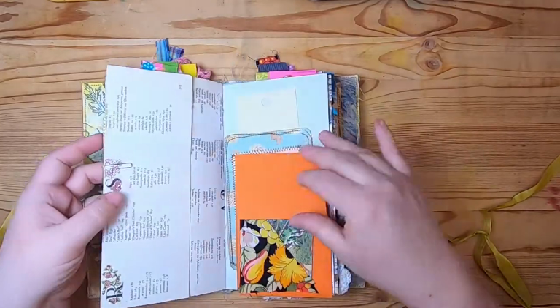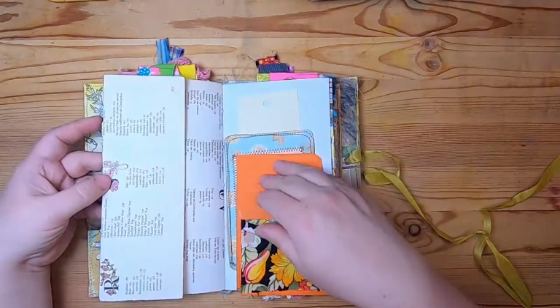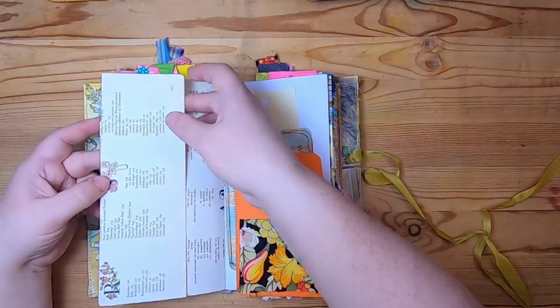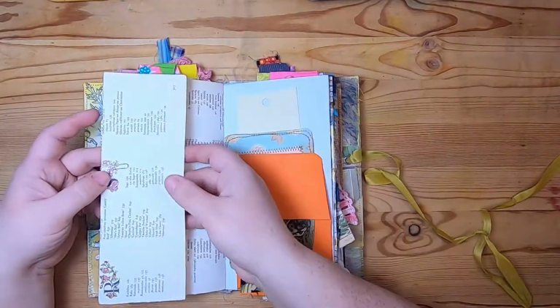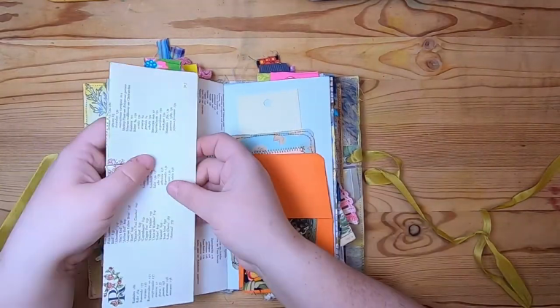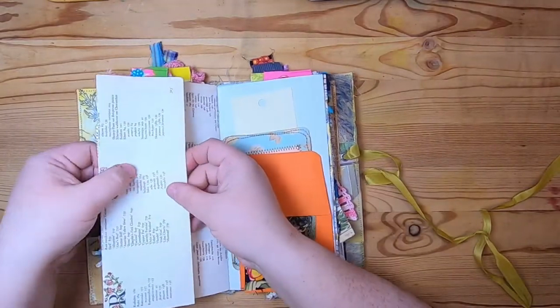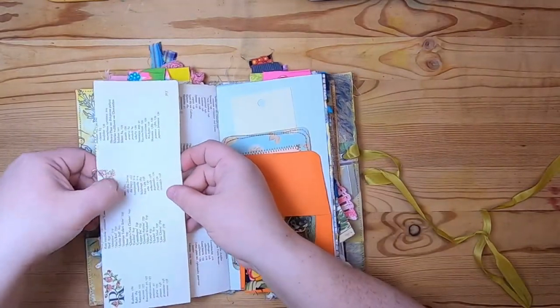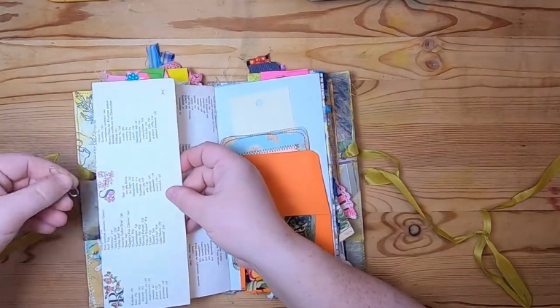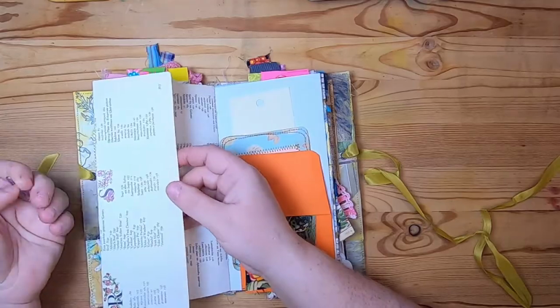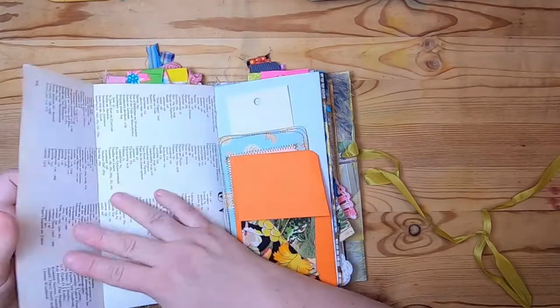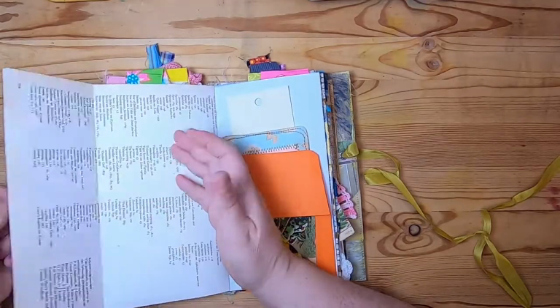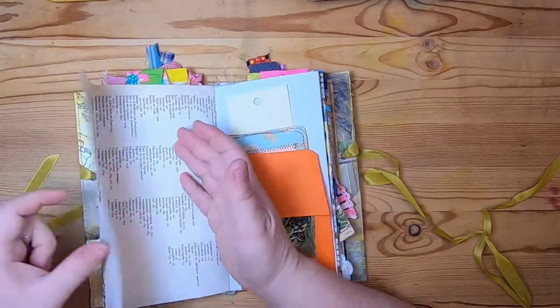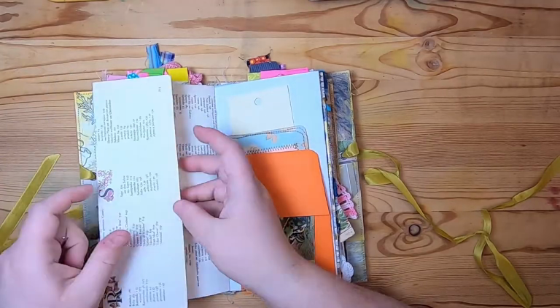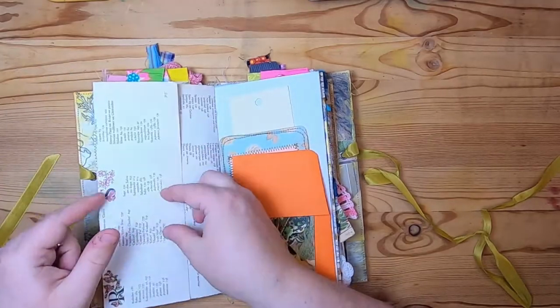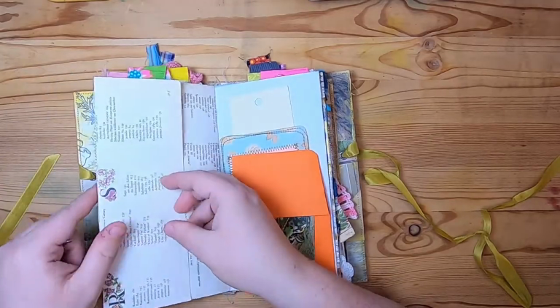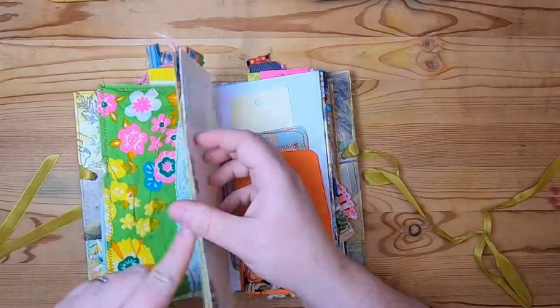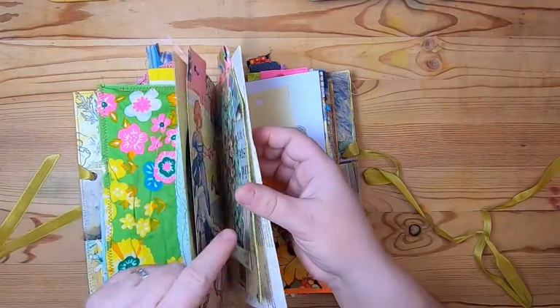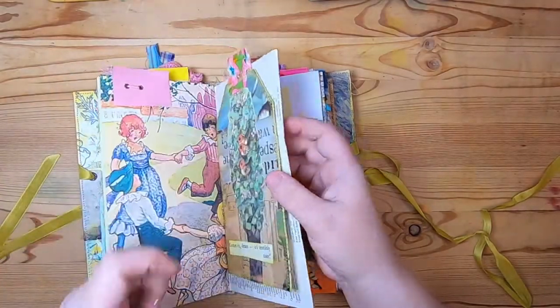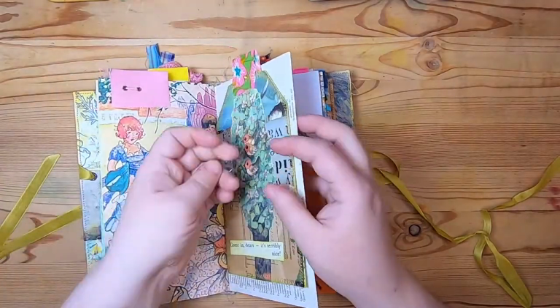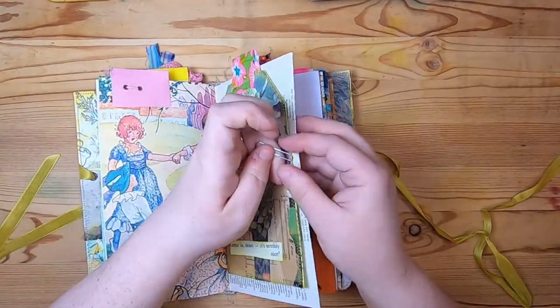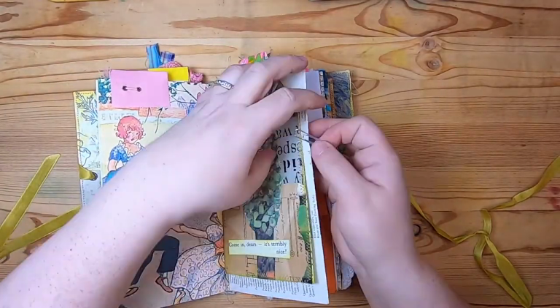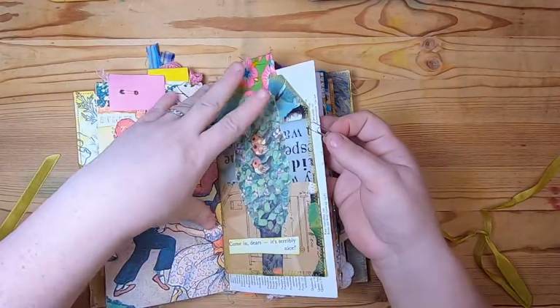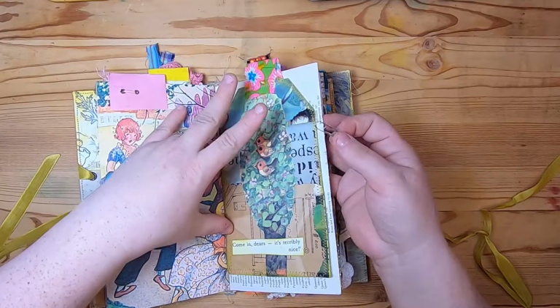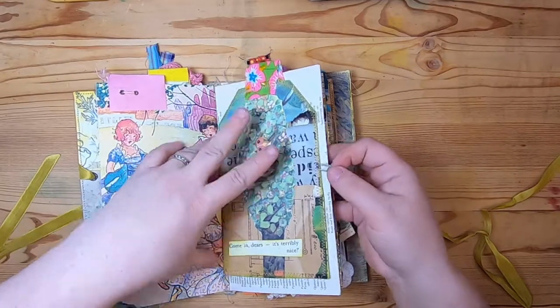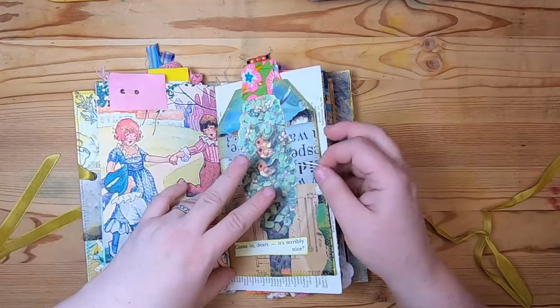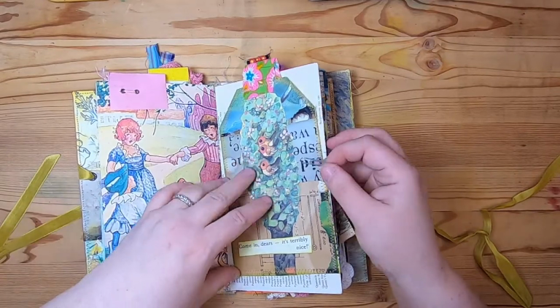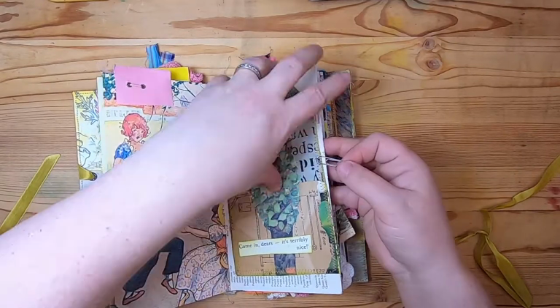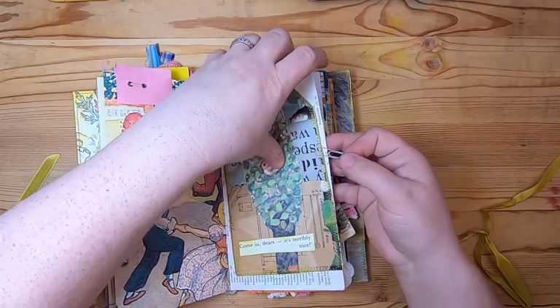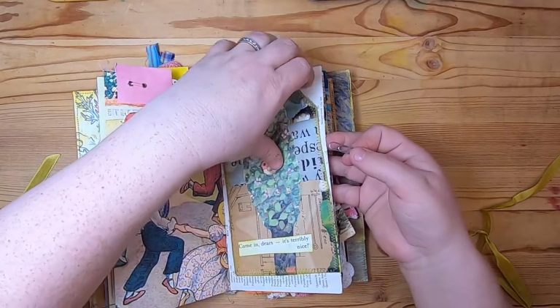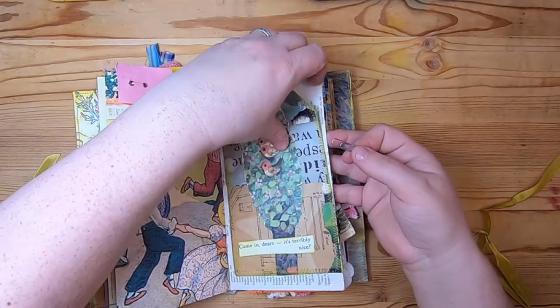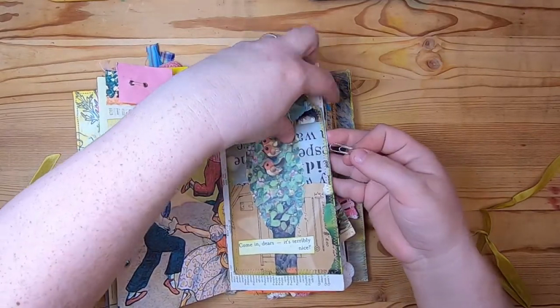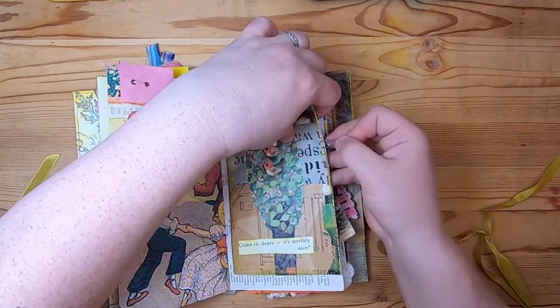On this side, if we take the clip off, there's an outer tuck of that Garden Glossary paper, so there's more space for you to journal, collage, or glue down whatever you like.